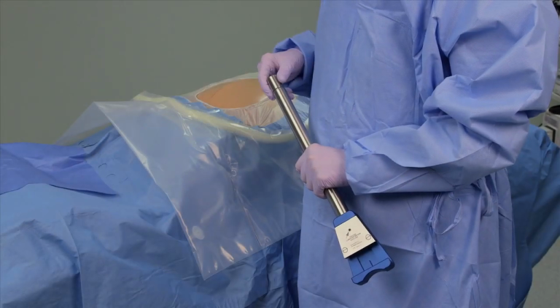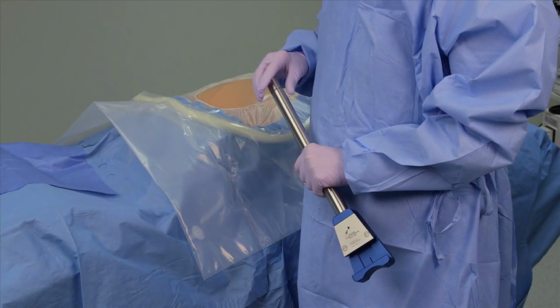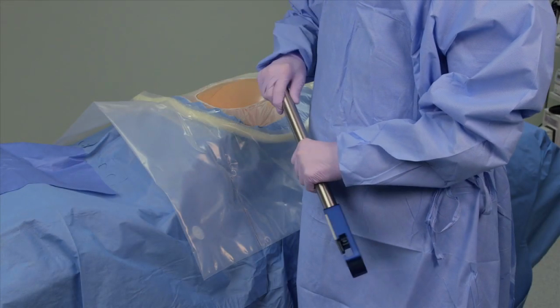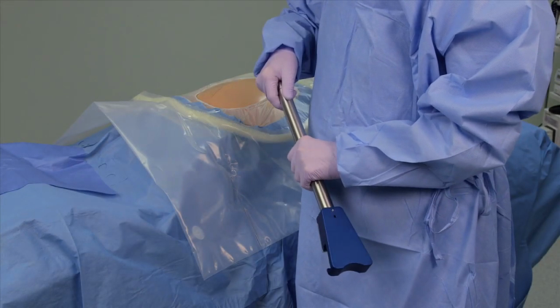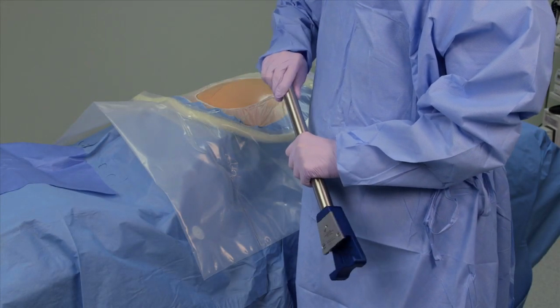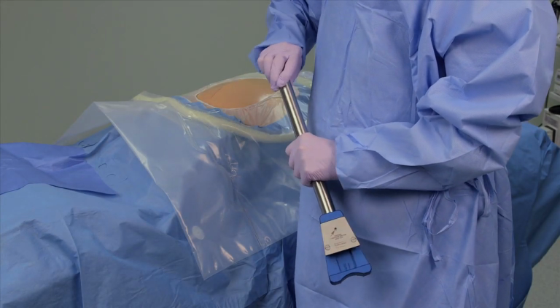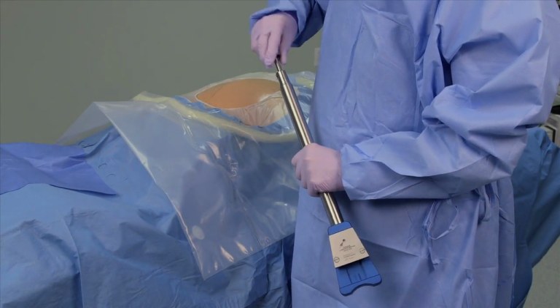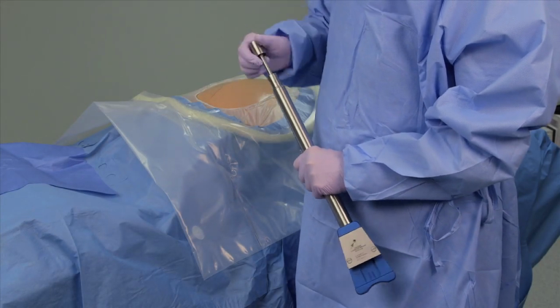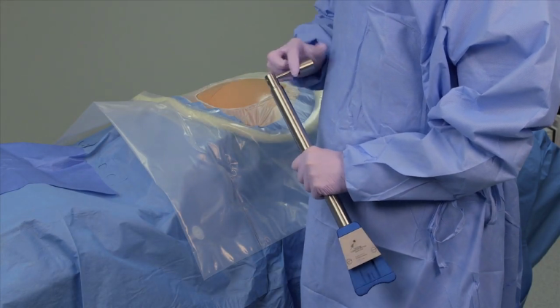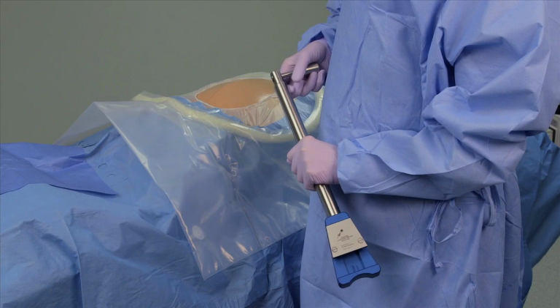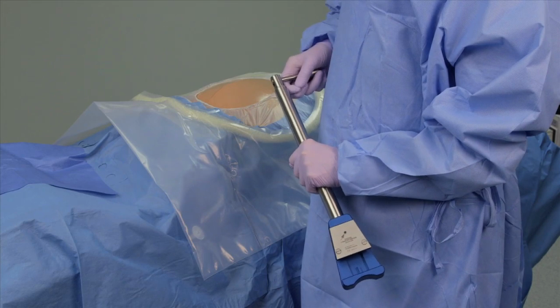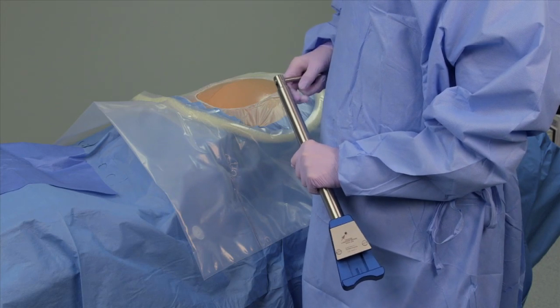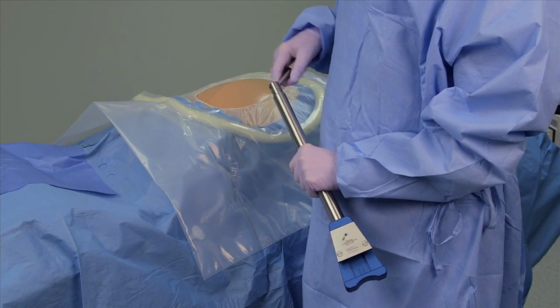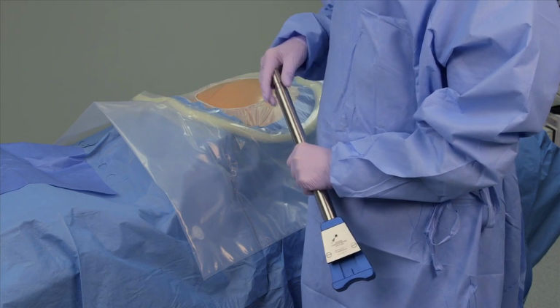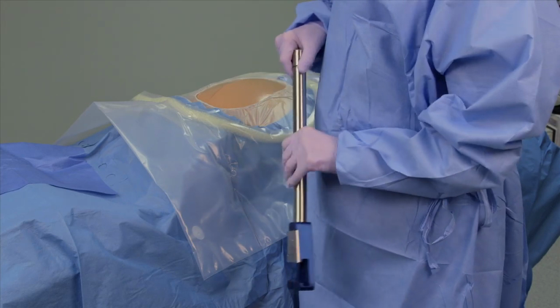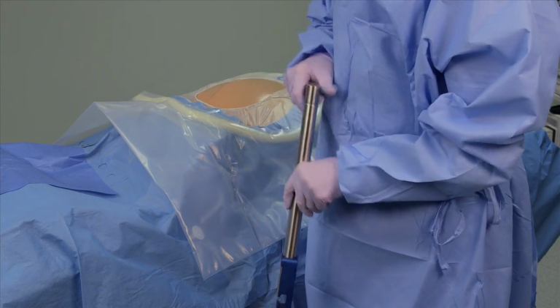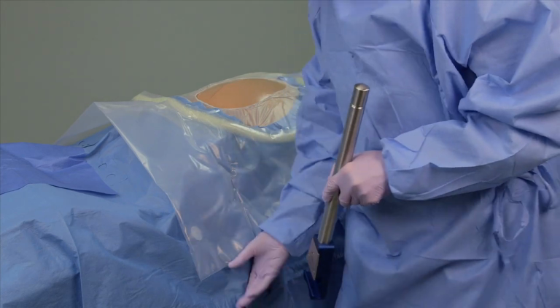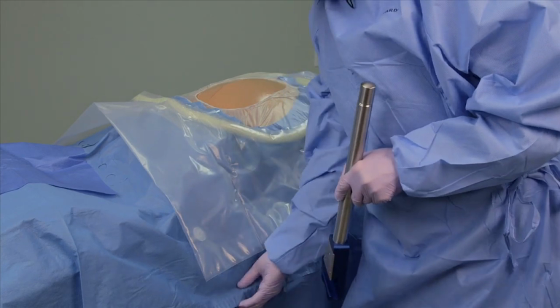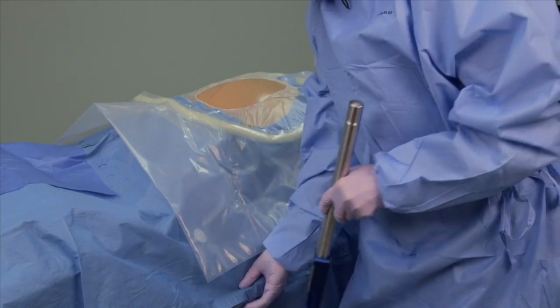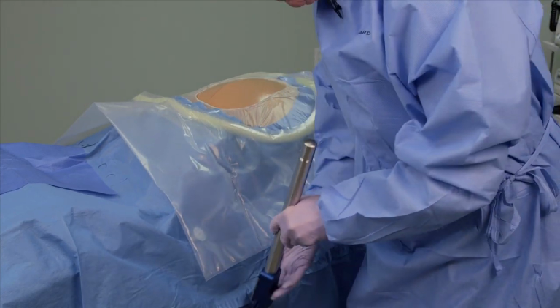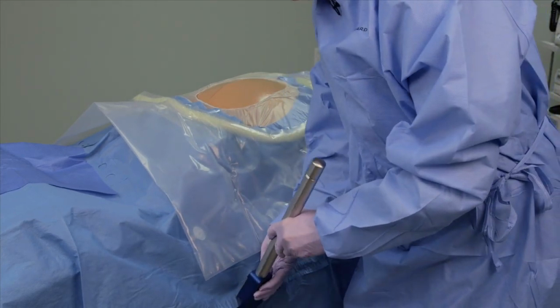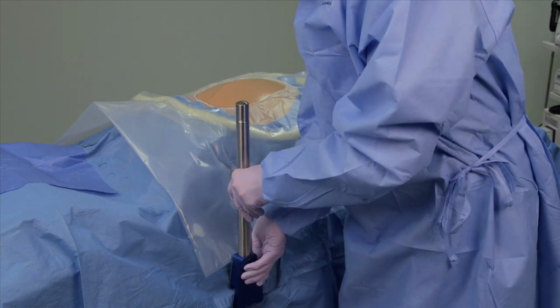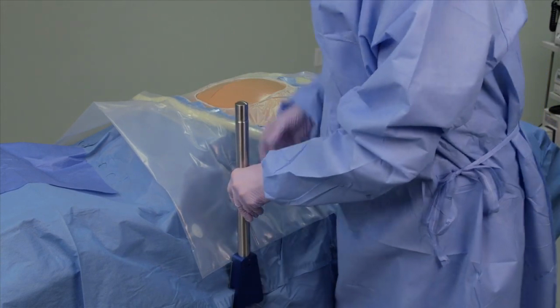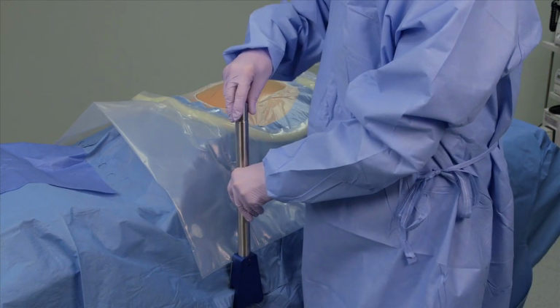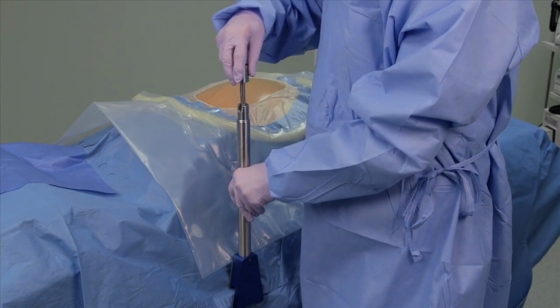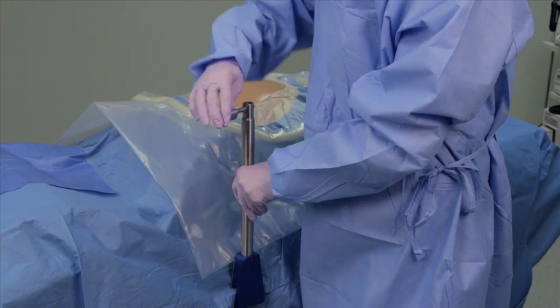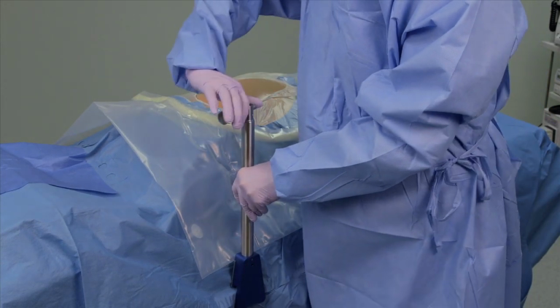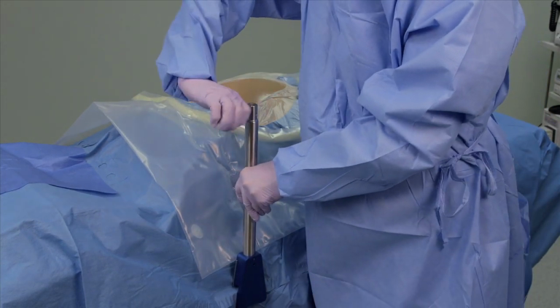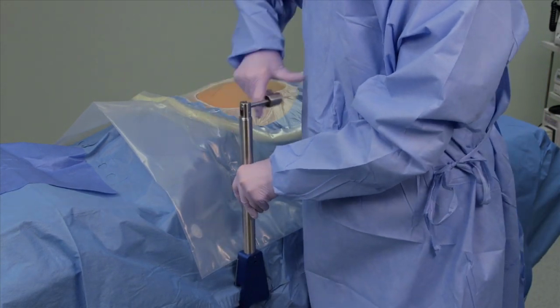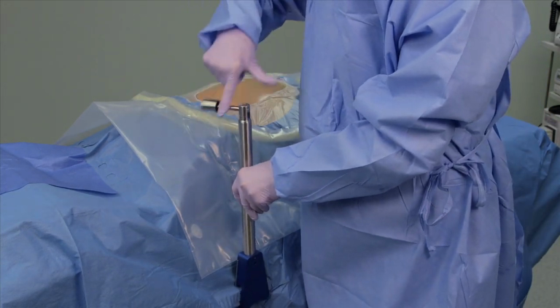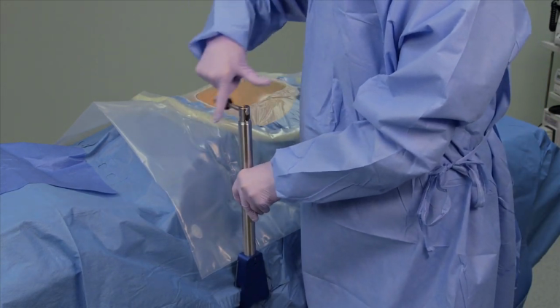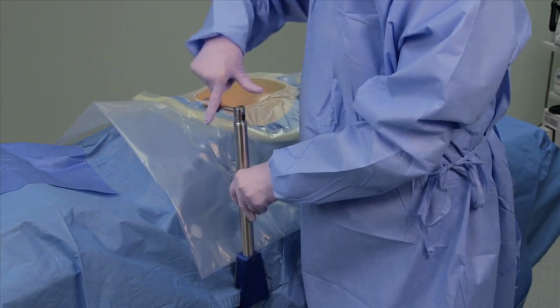The table post is set up just after the patient is draped to eliminate the need to double glove later and to avoid interrupting the course of the operation to set up the retractor. The table post is attached to the table at a point where a second assistant would stand.